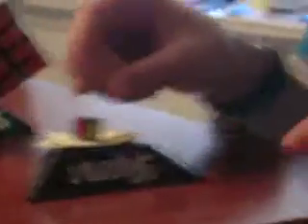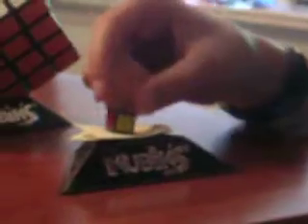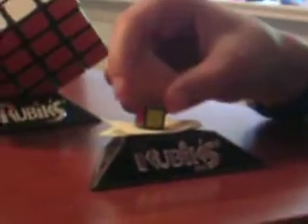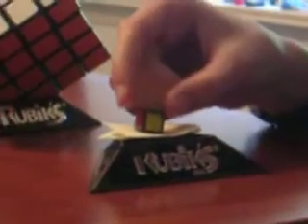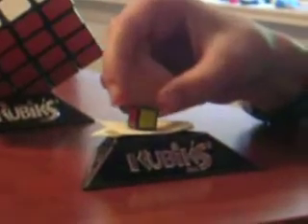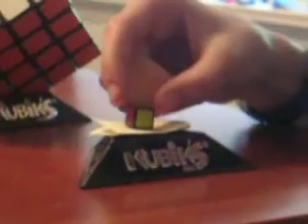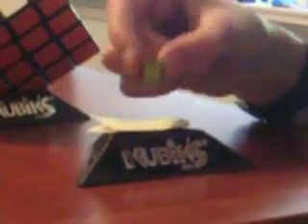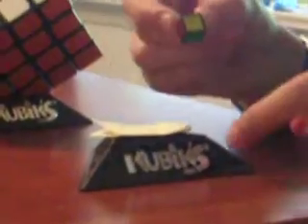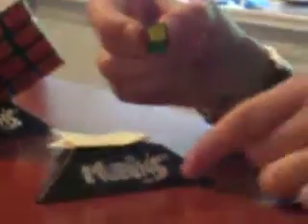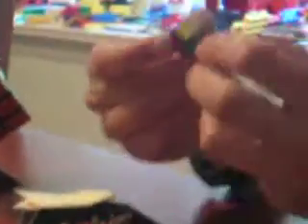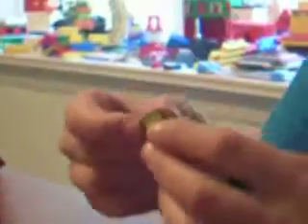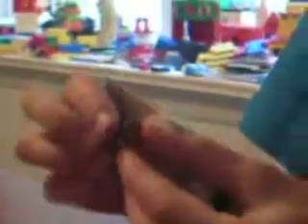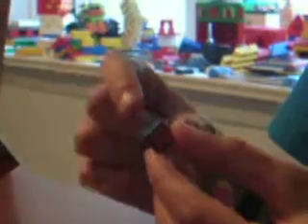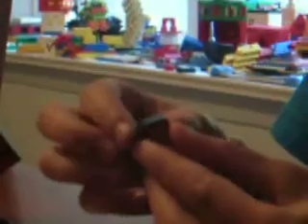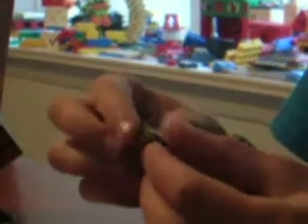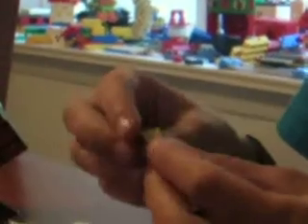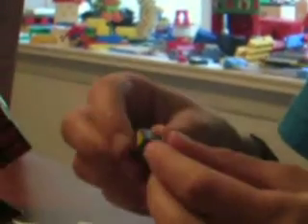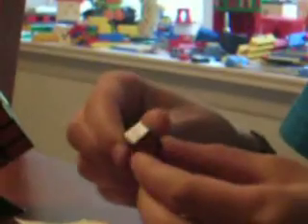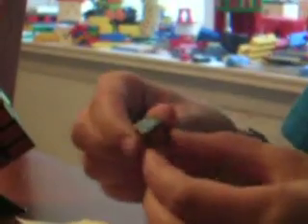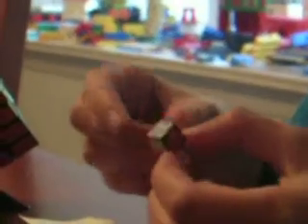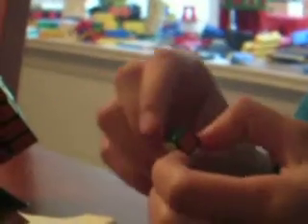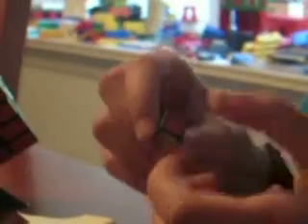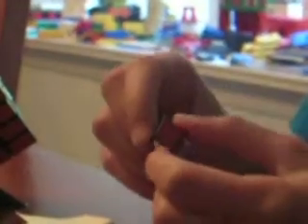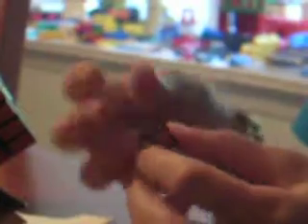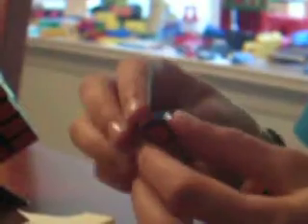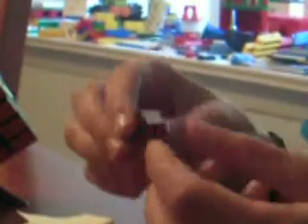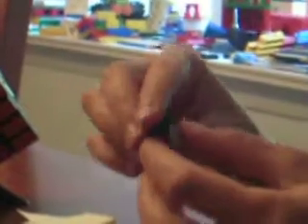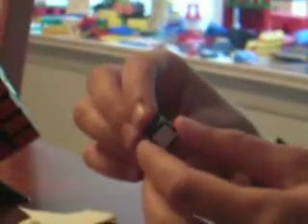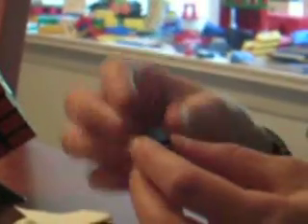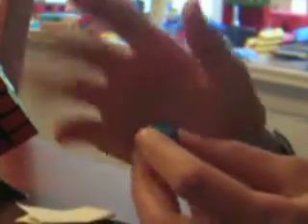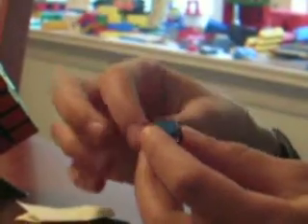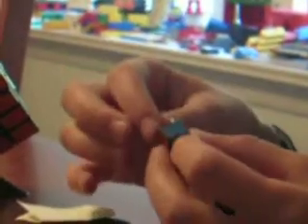I have the mini 1x1. As you can see, it can't even fit the stand. I got it from the game Rubik's Race — it's just one of the little pieces. You open up the shaker and take it out. It's medium difficulty.